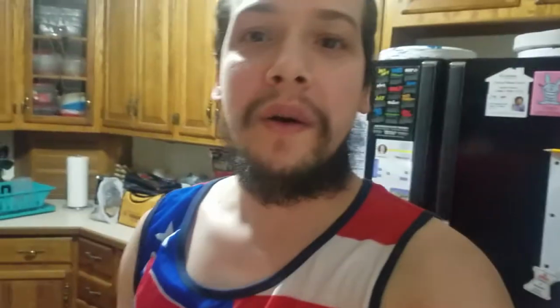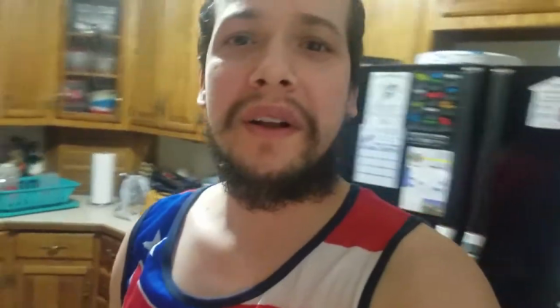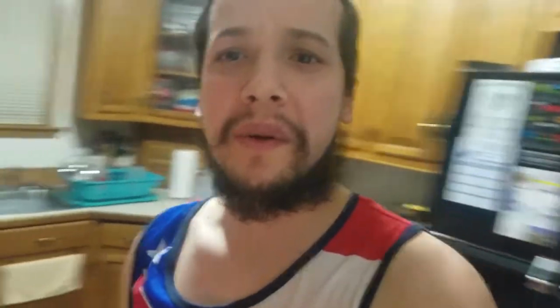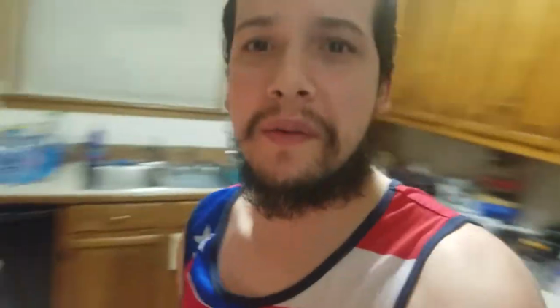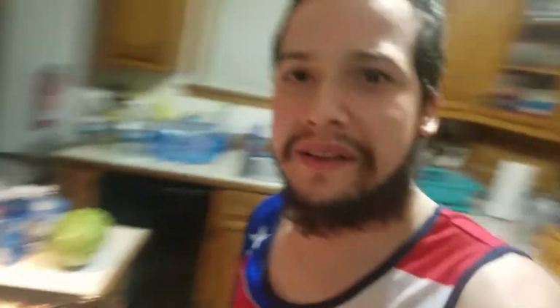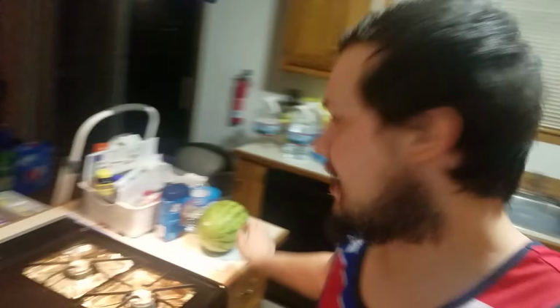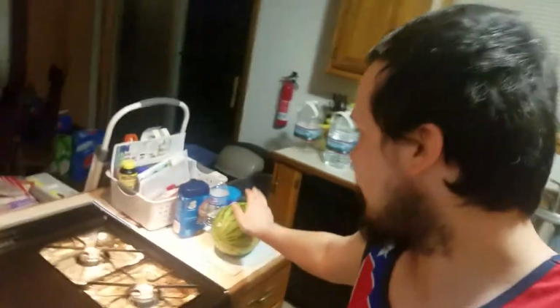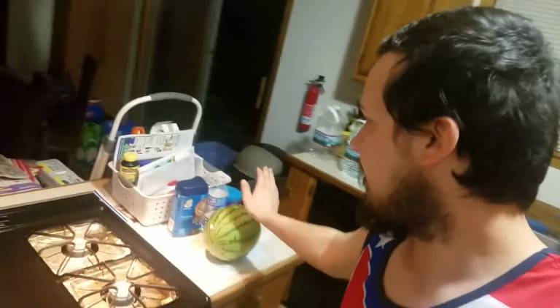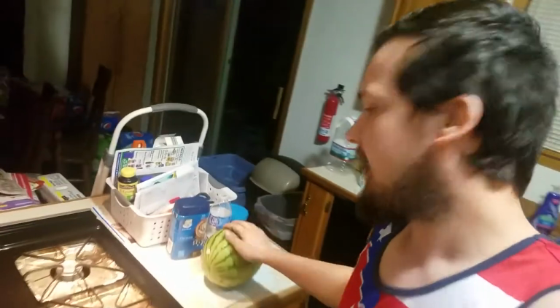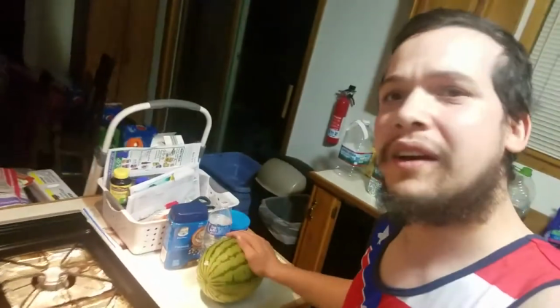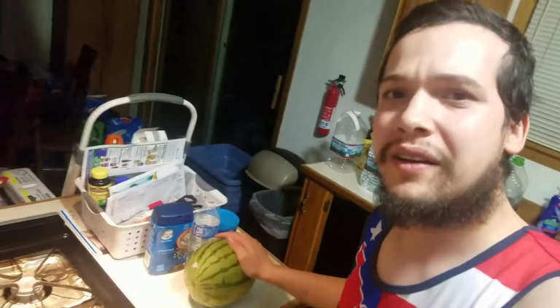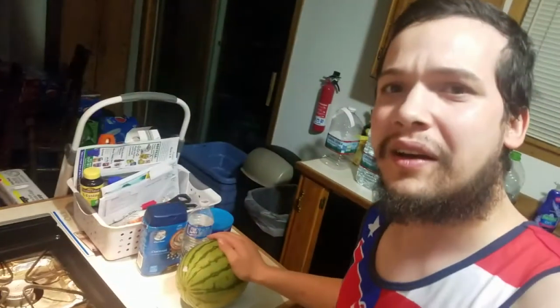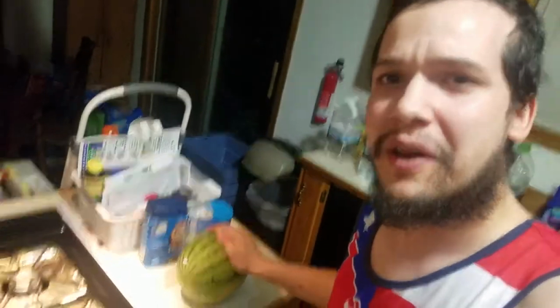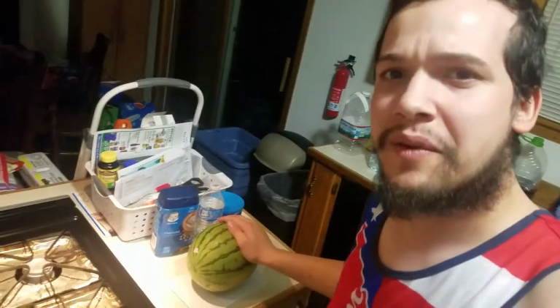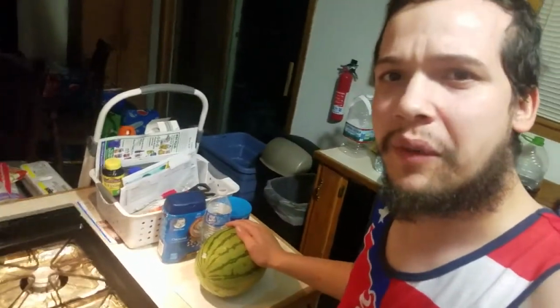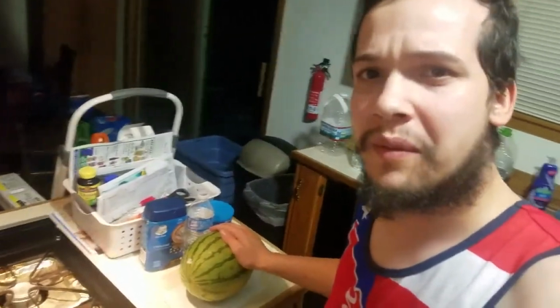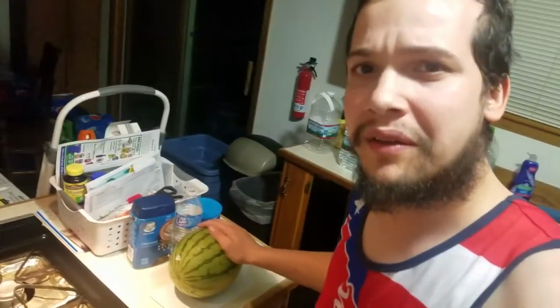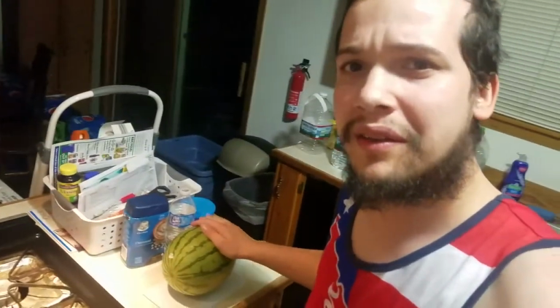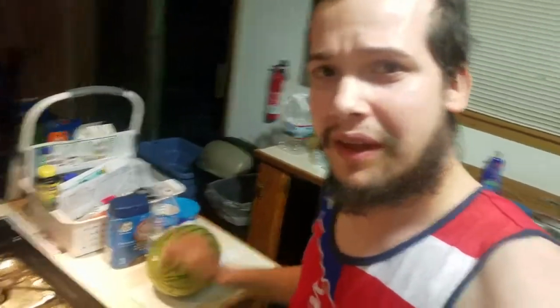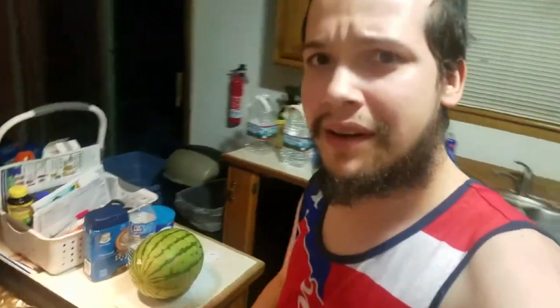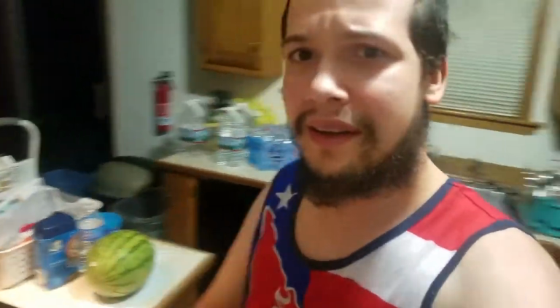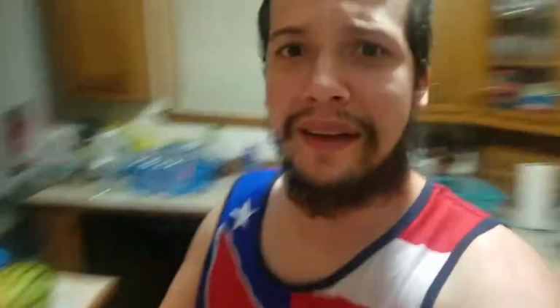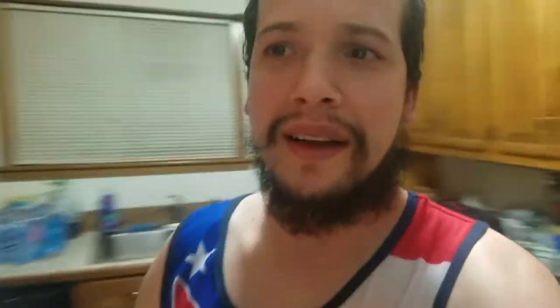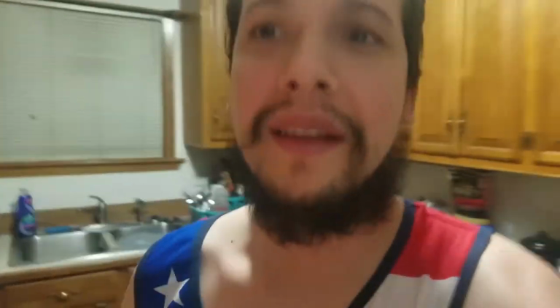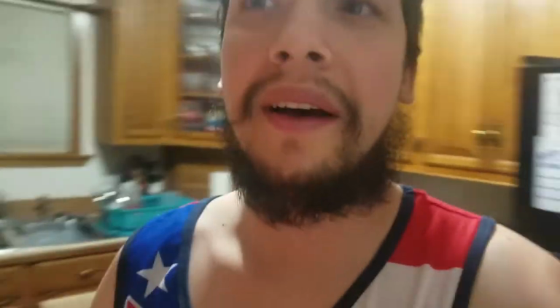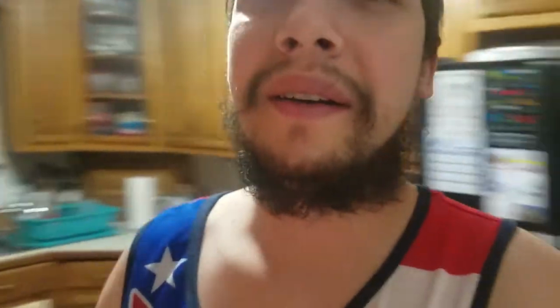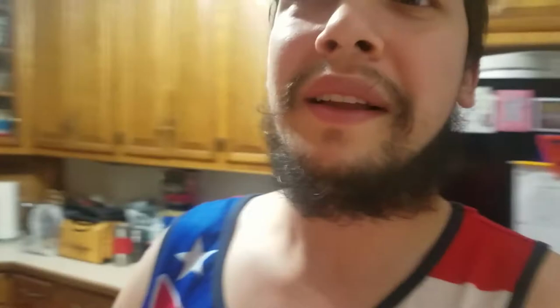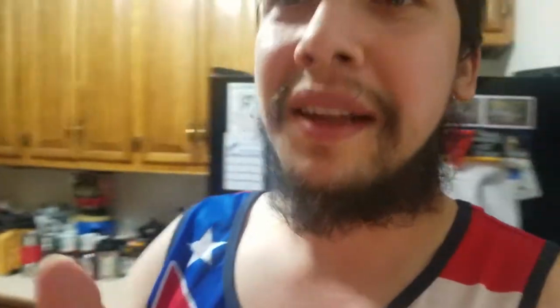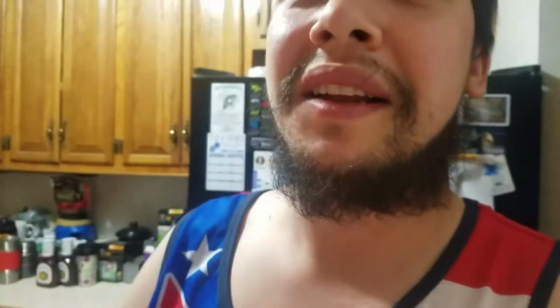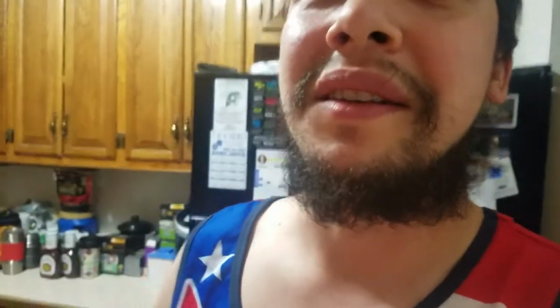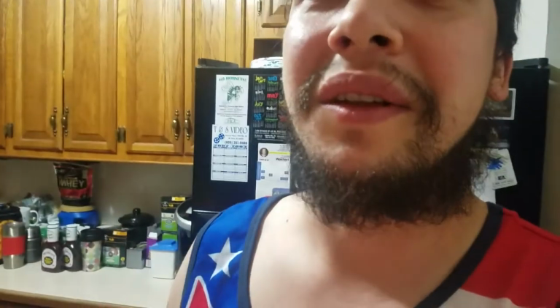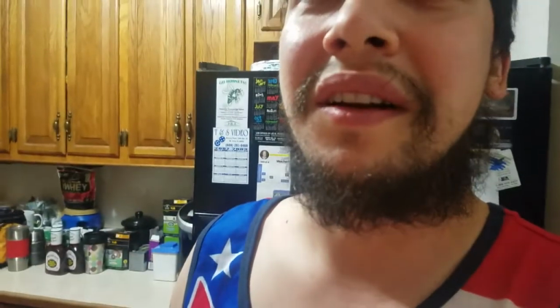We're gonna cut watermelon today. I'm gonna show everybody how to cut watermelon, alright? Now let's get into the business.